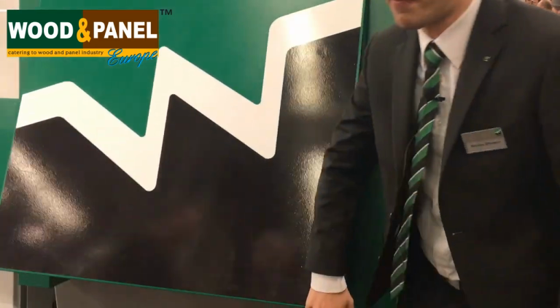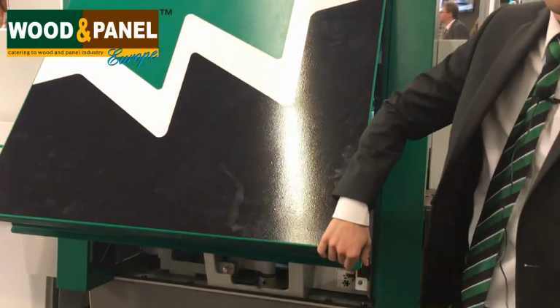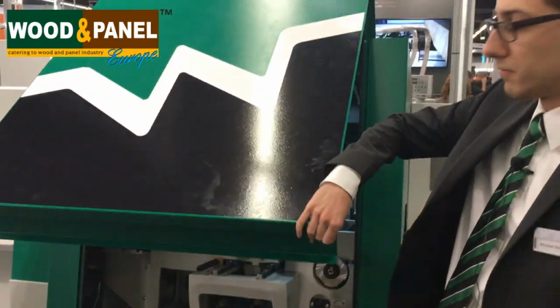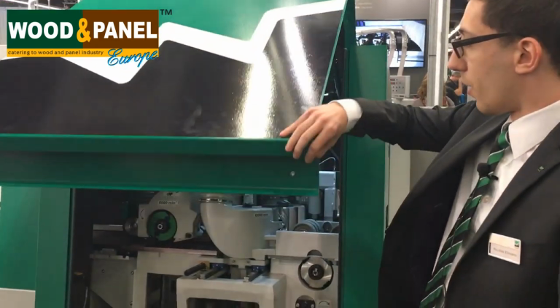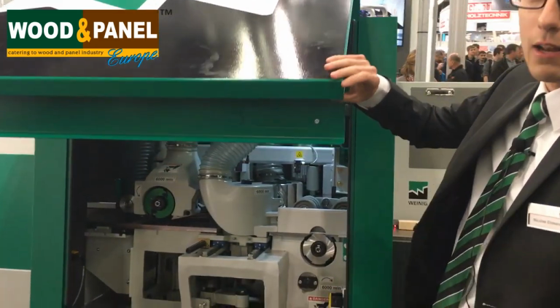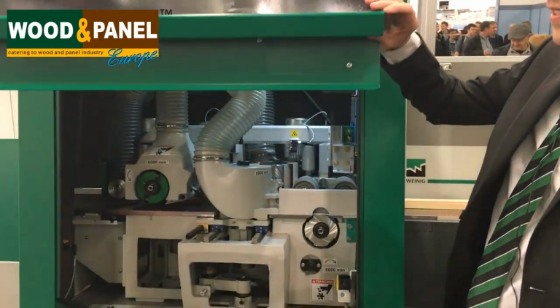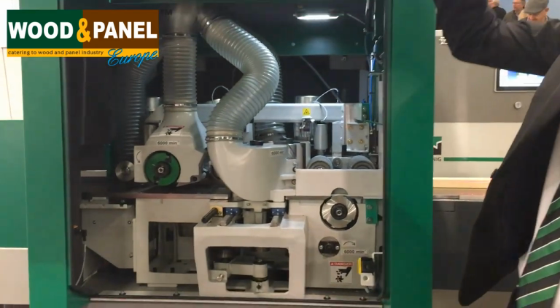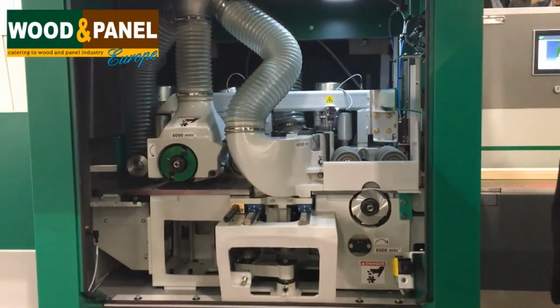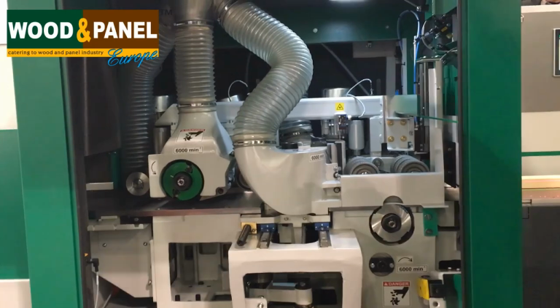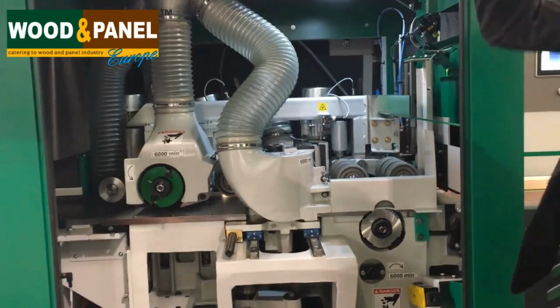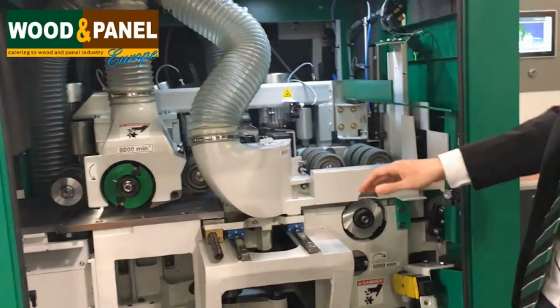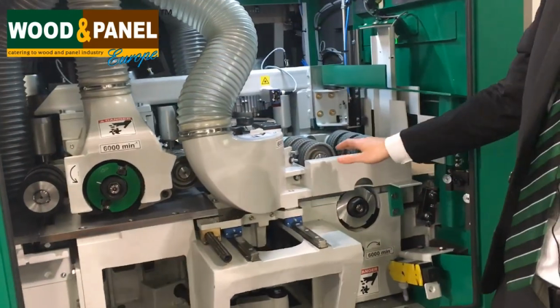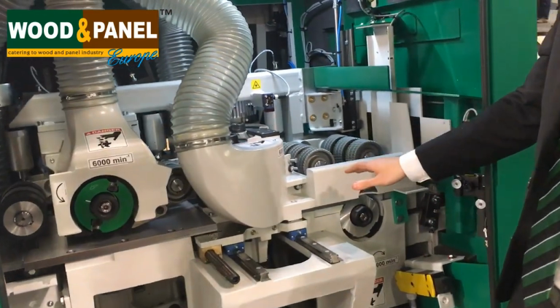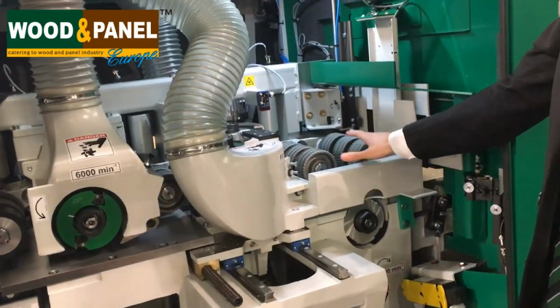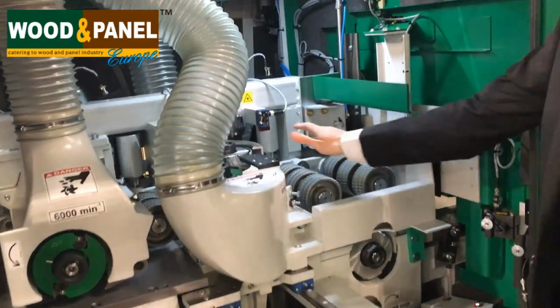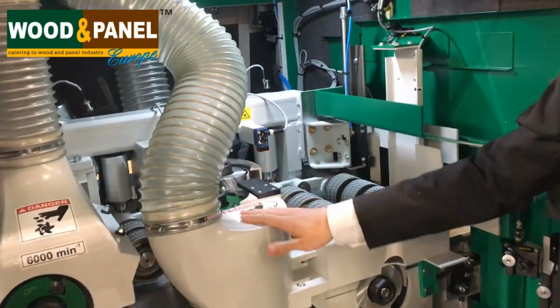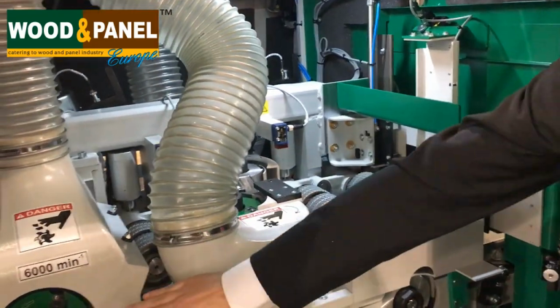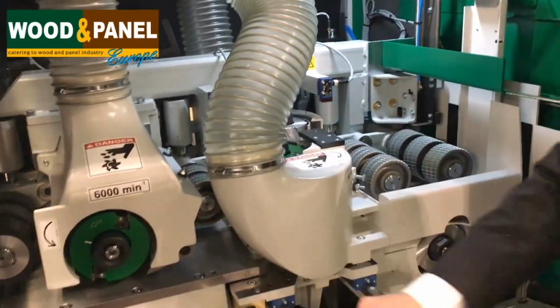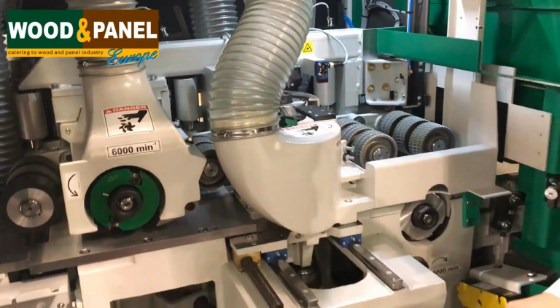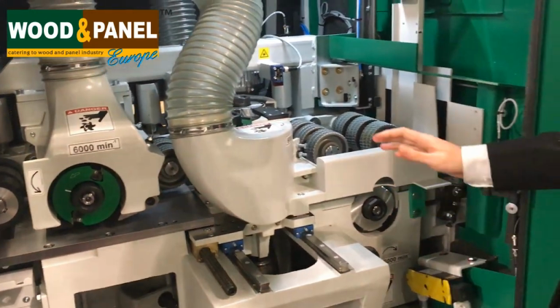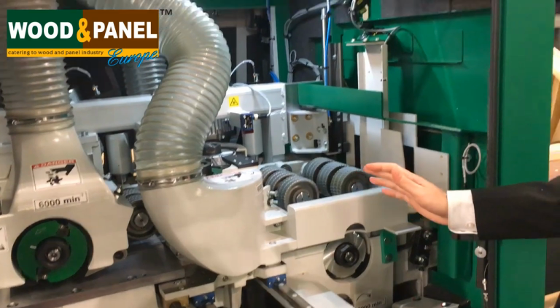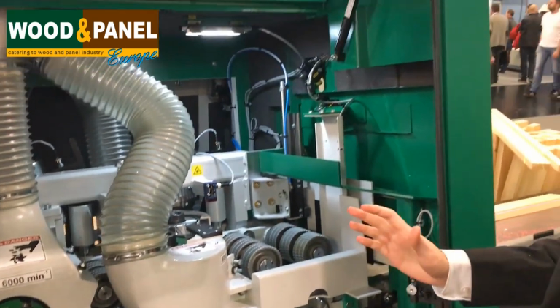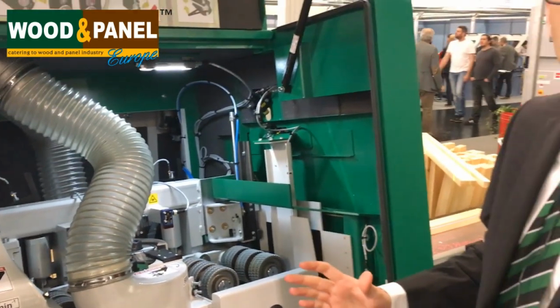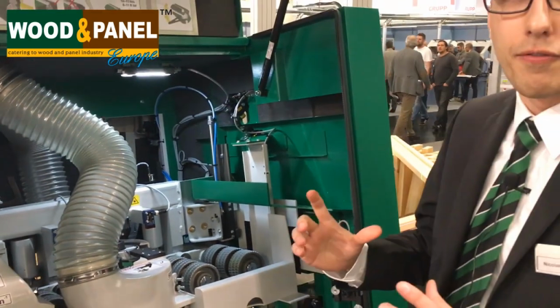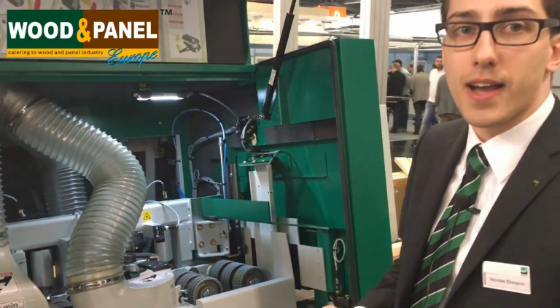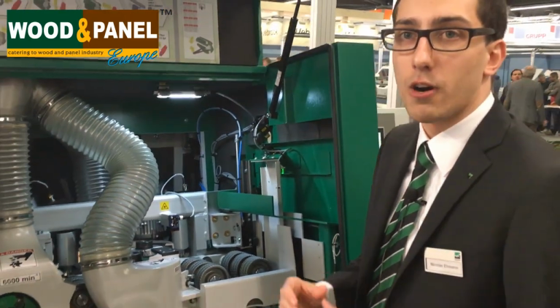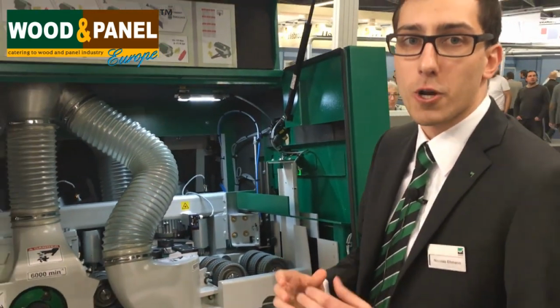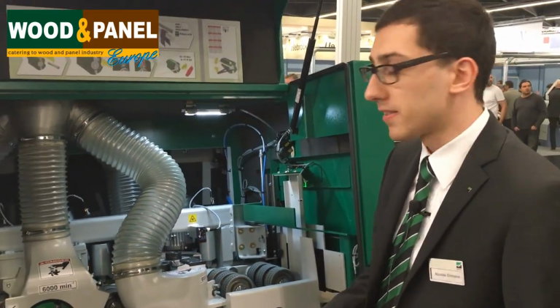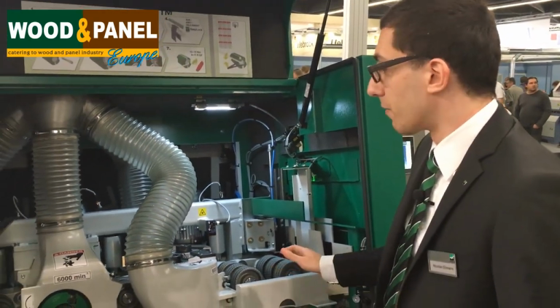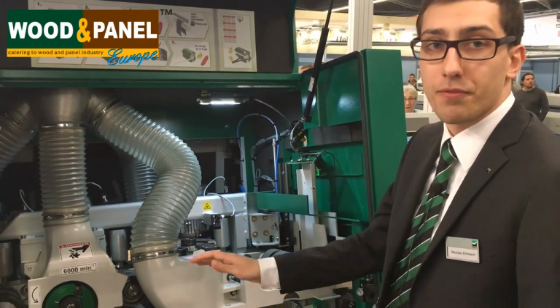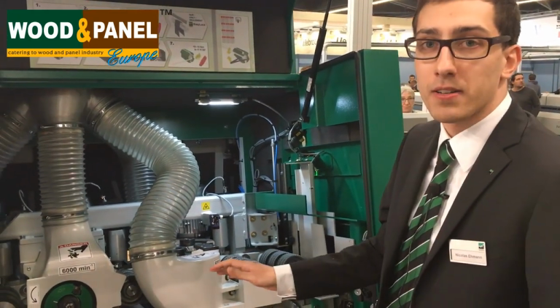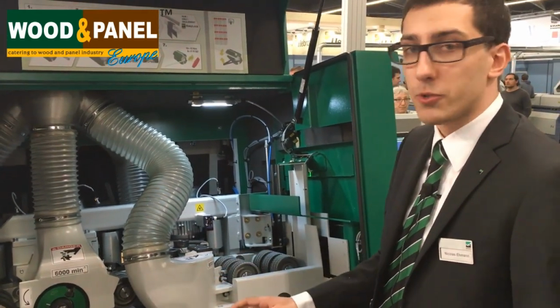First of all, let's take a look inside the machine. What you see here is four spindles: bottom, right, left, and top head. So we are working all four sides of the workpiece in one run through the machine.